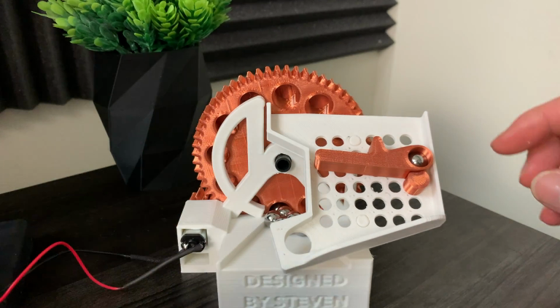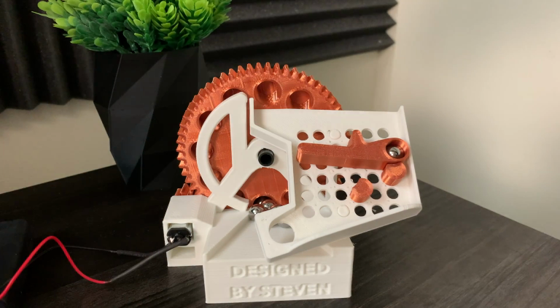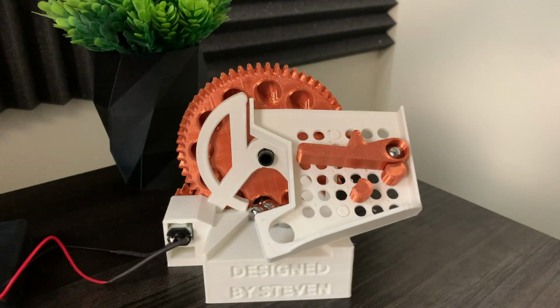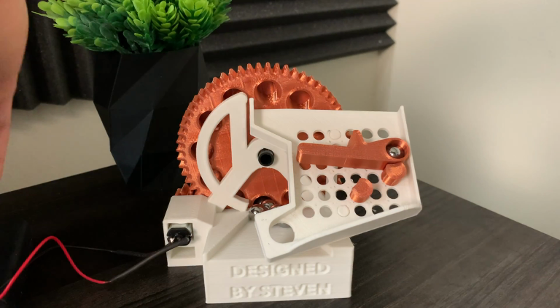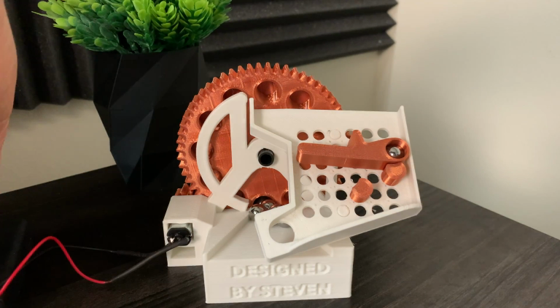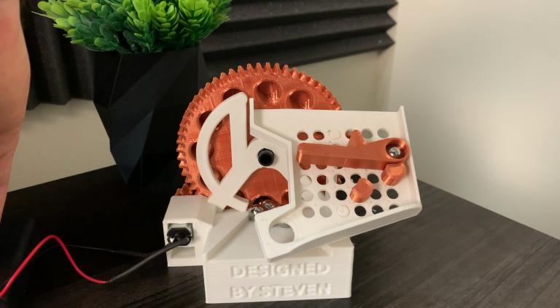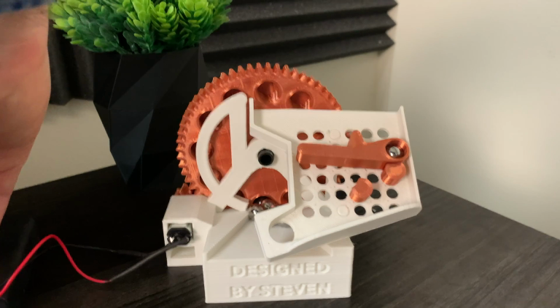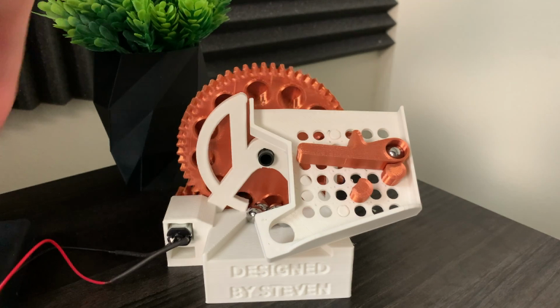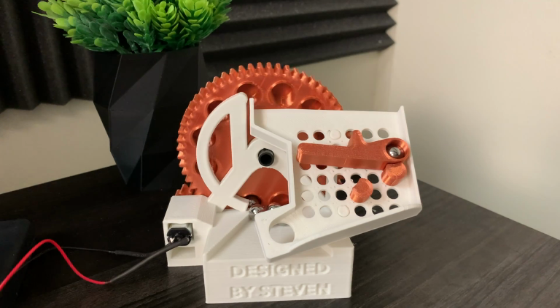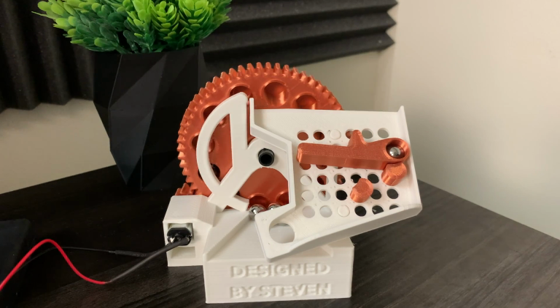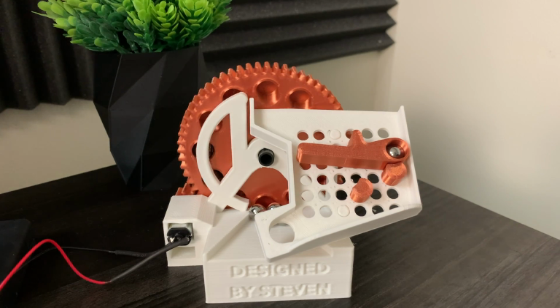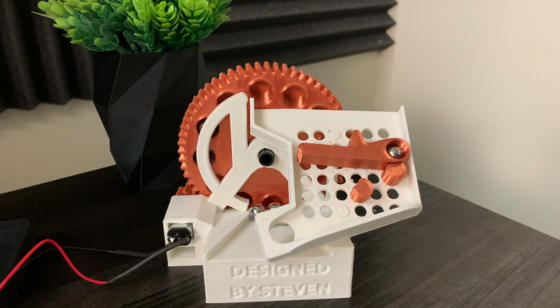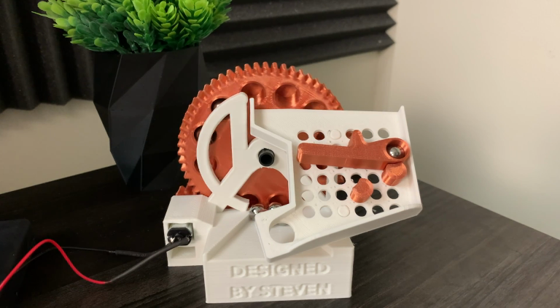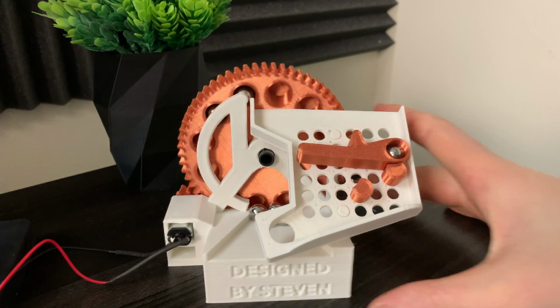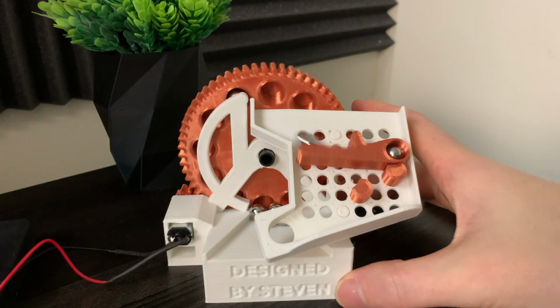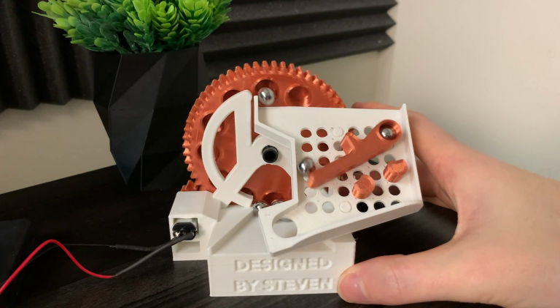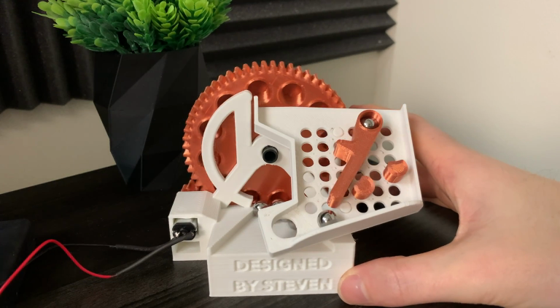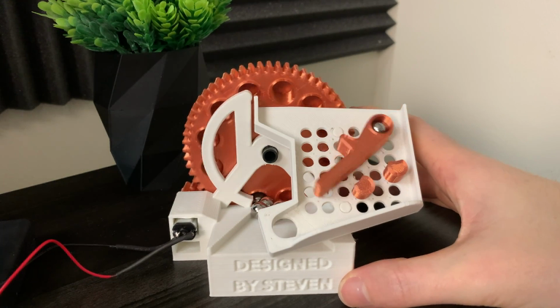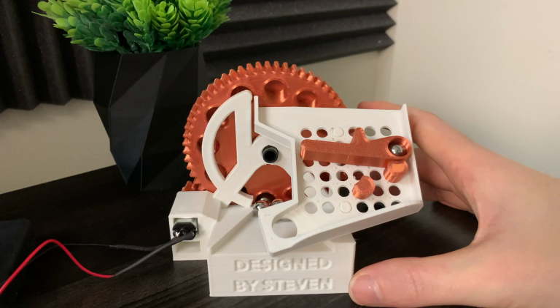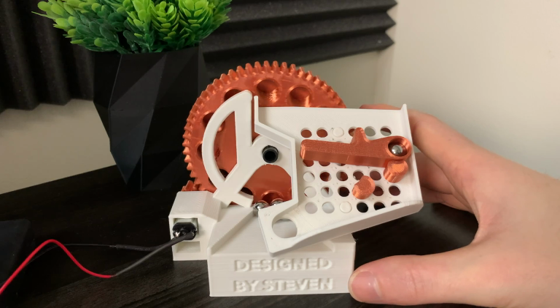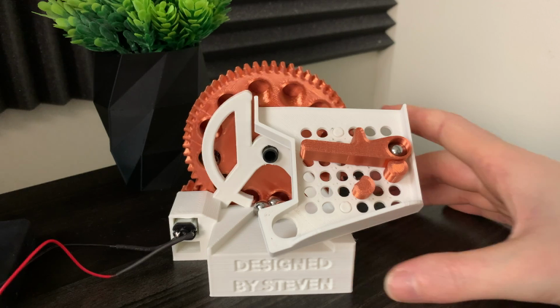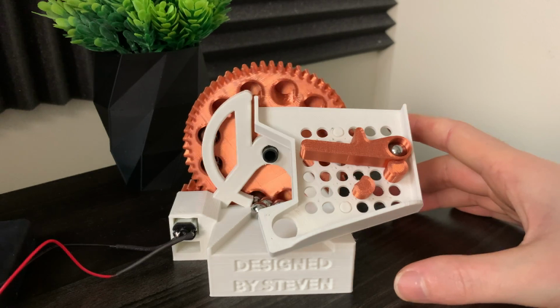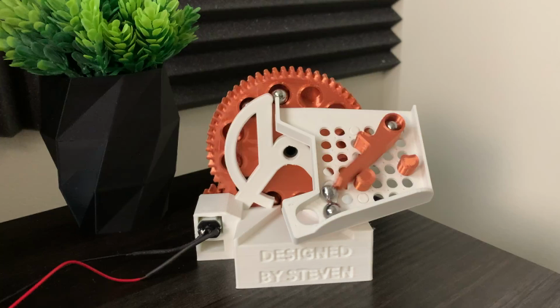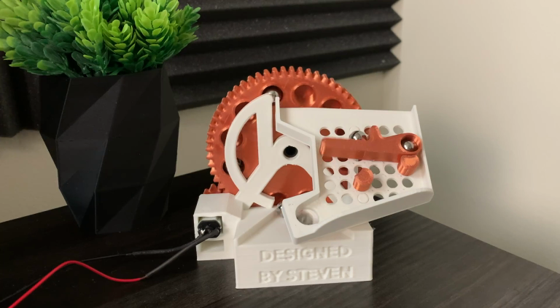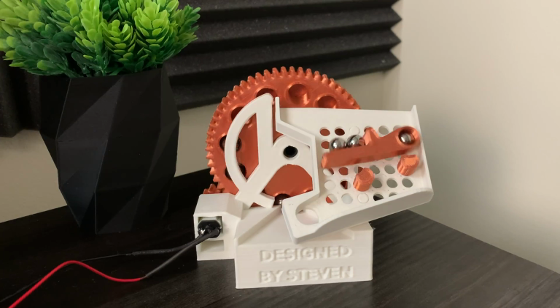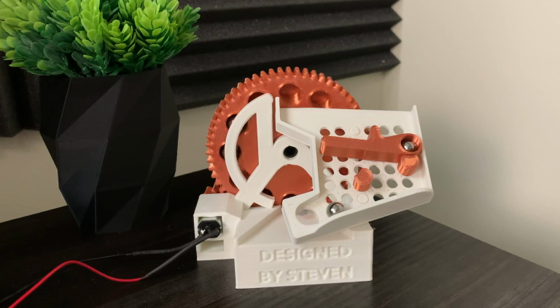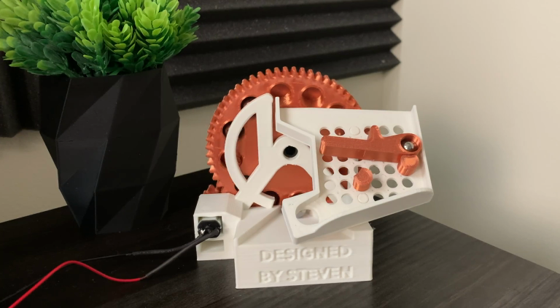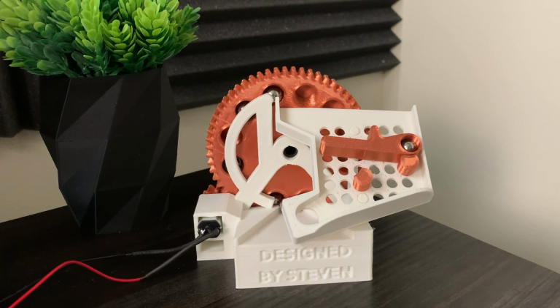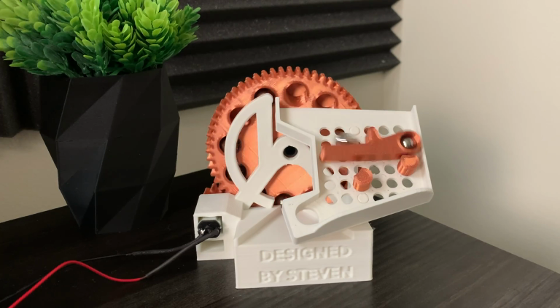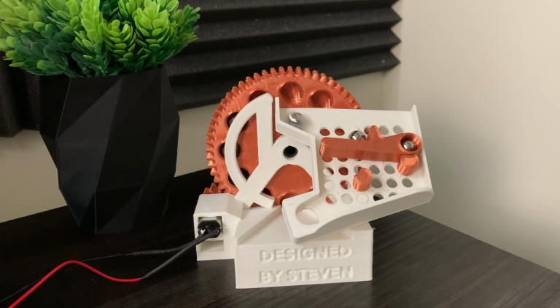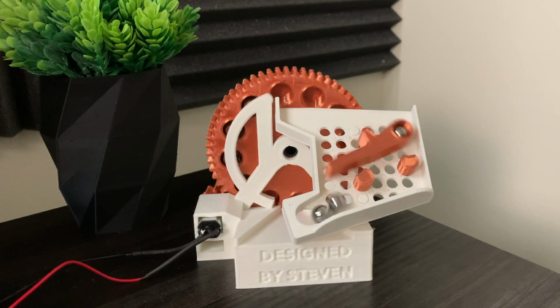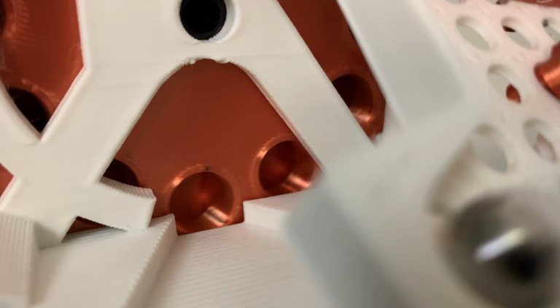The marble machine is powered by a six-volt DC motor — that's four double-A batteries. These small DC motors are really fun and super simple. I just plug it directly into the battery pack.